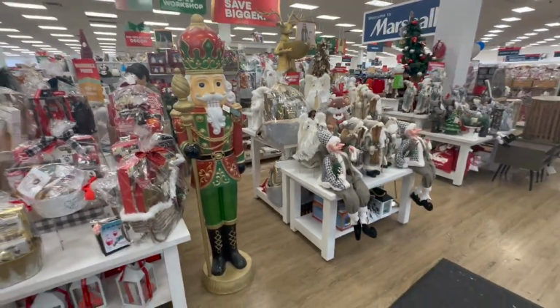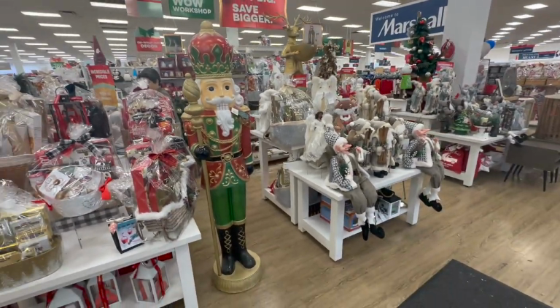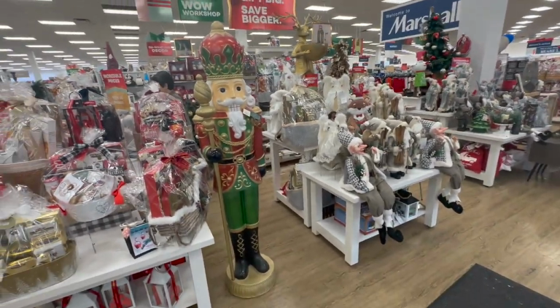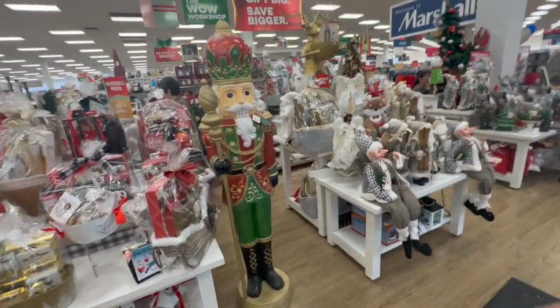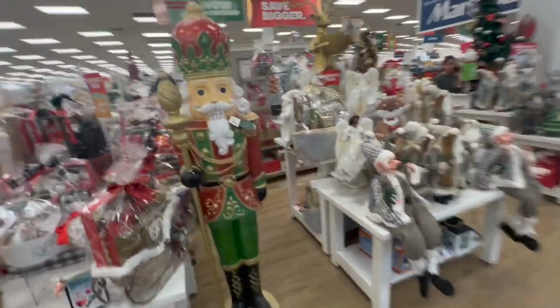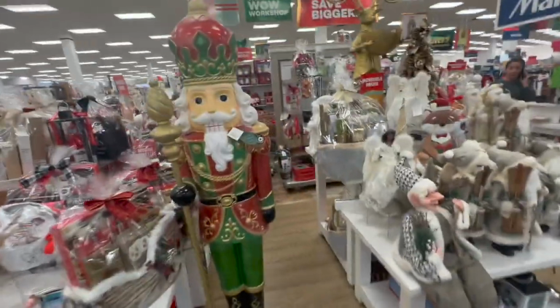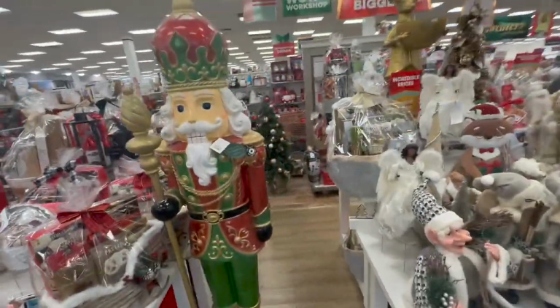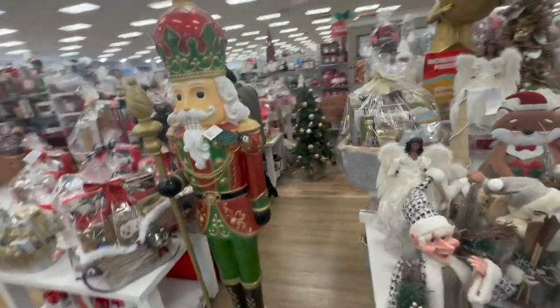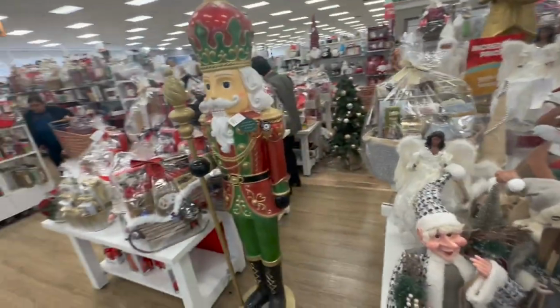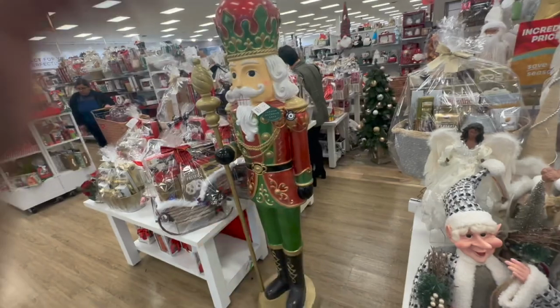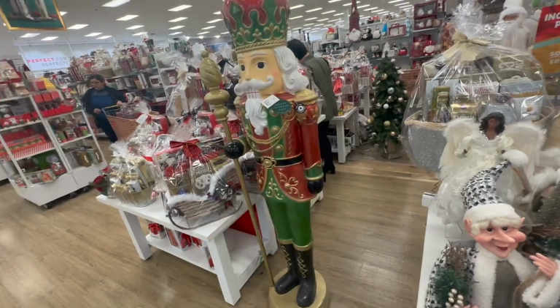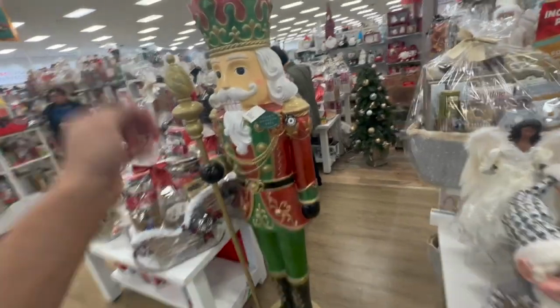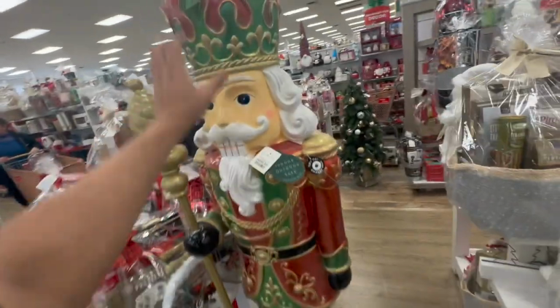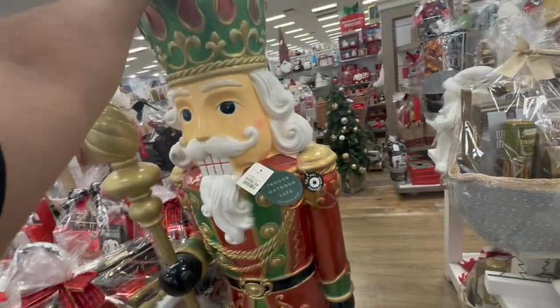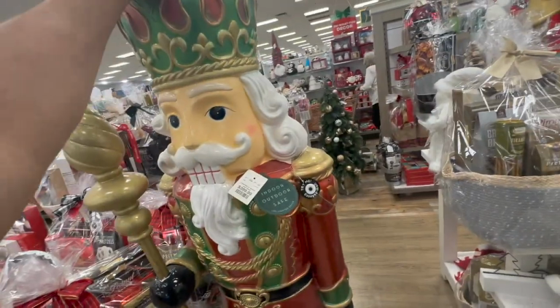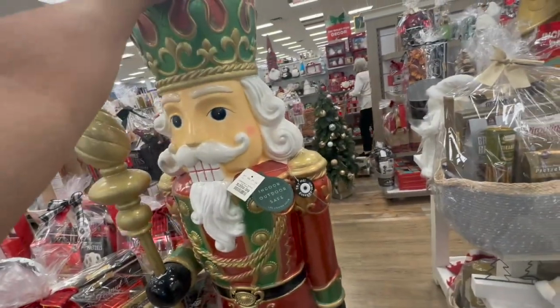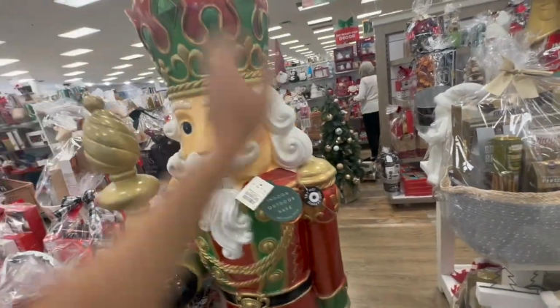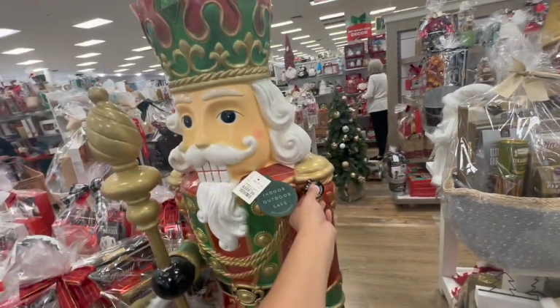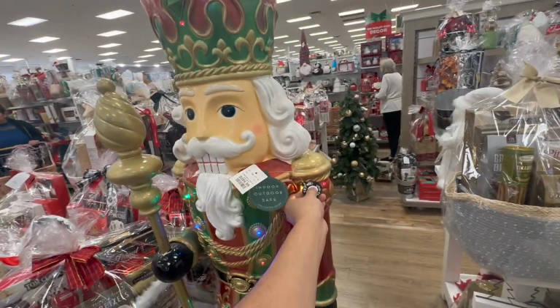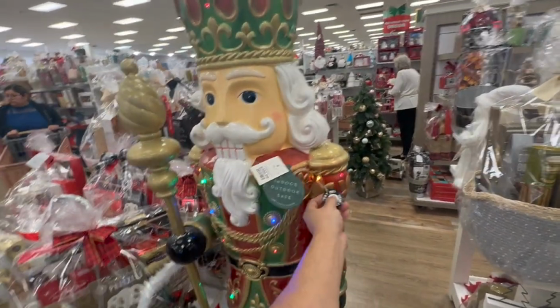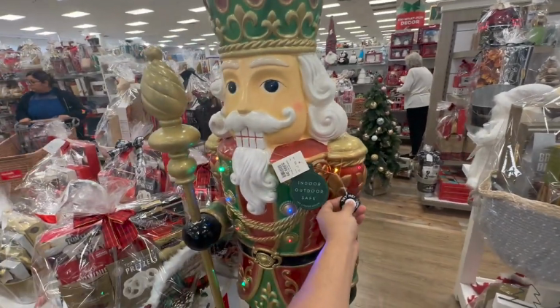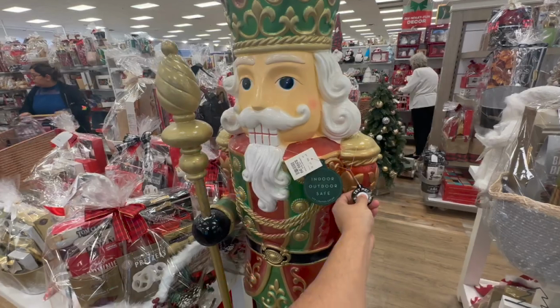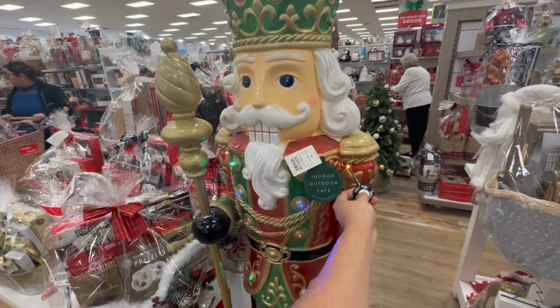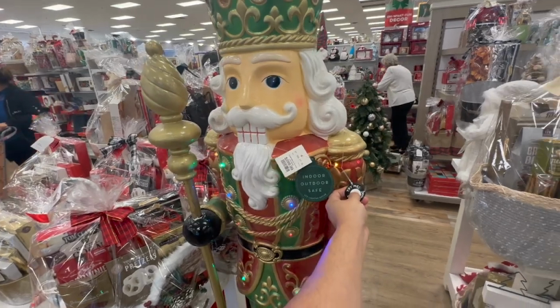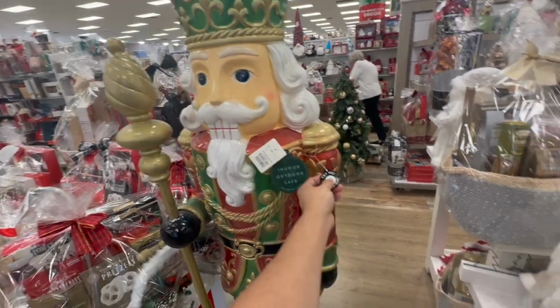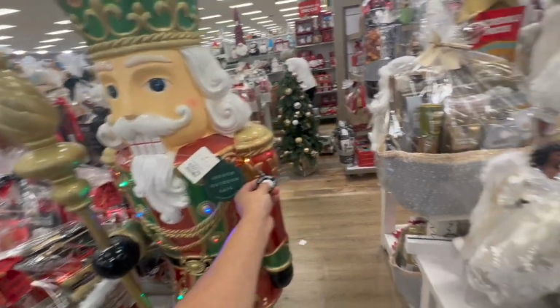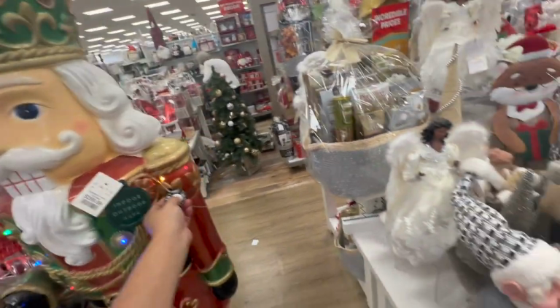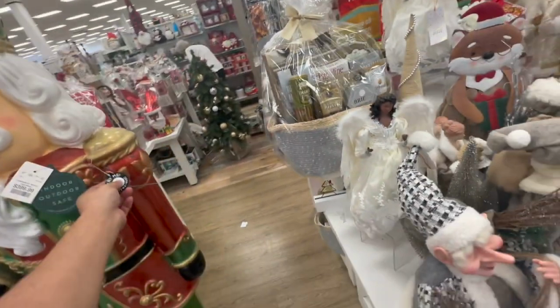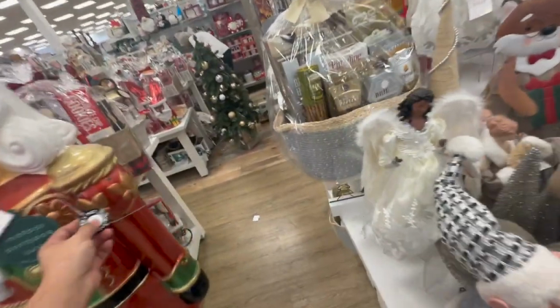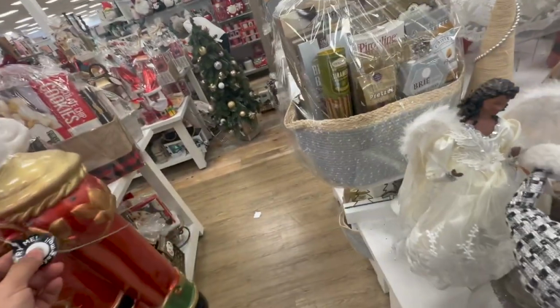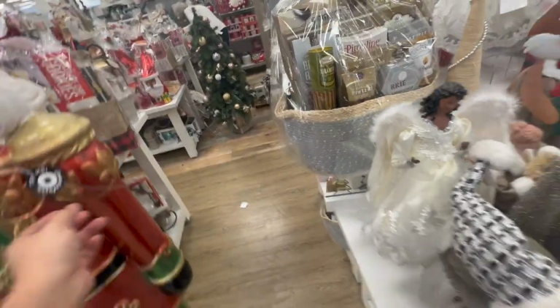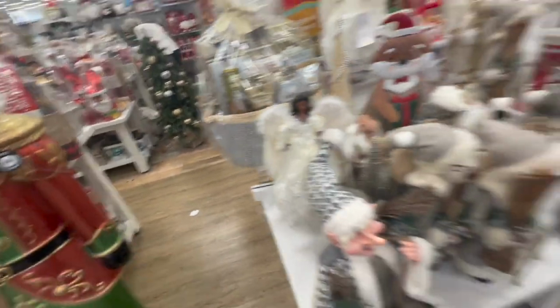Oh my gosh, this is so cute — so inexpensive. Oh wait, it says 'try me,' it lights up too! Wait, something fell off the back... oh wait, I didn't do that.